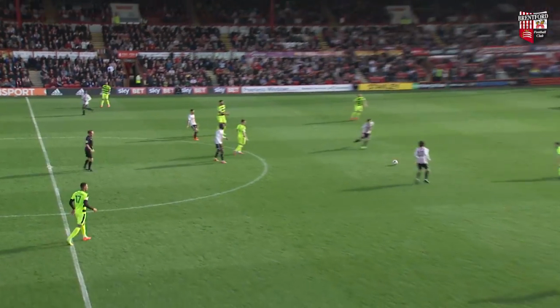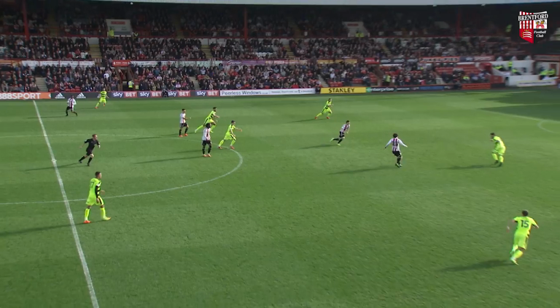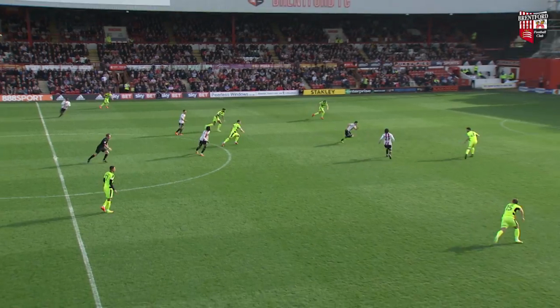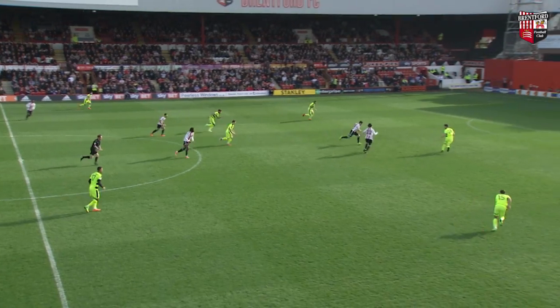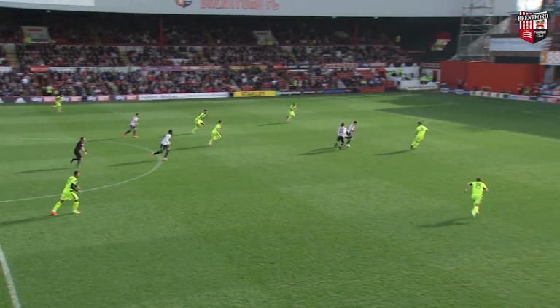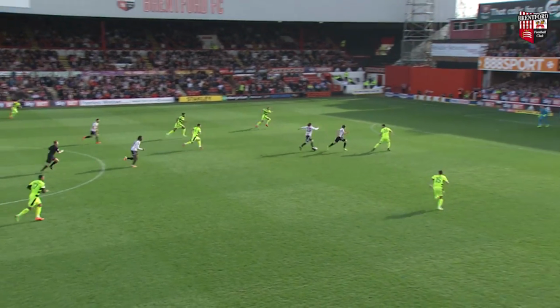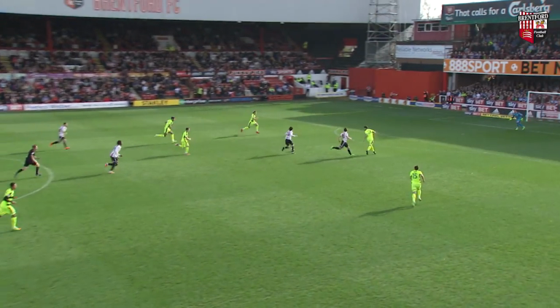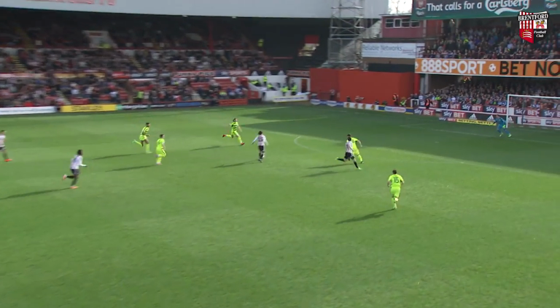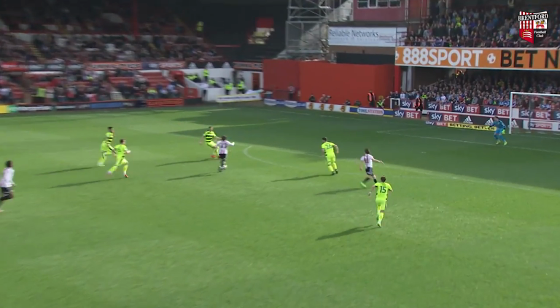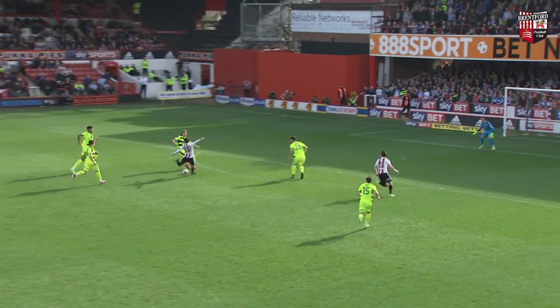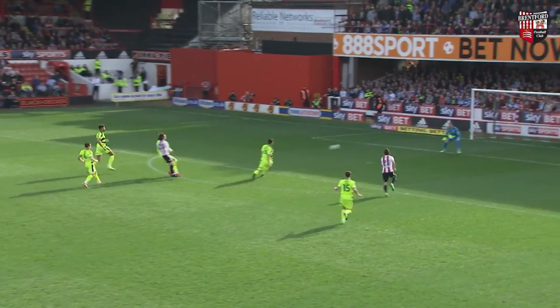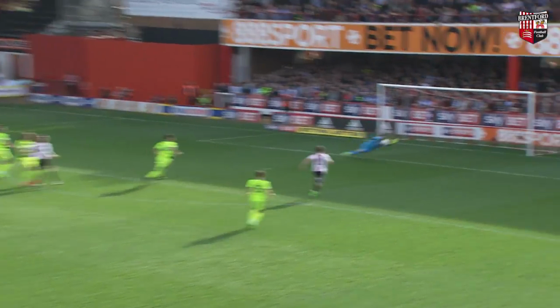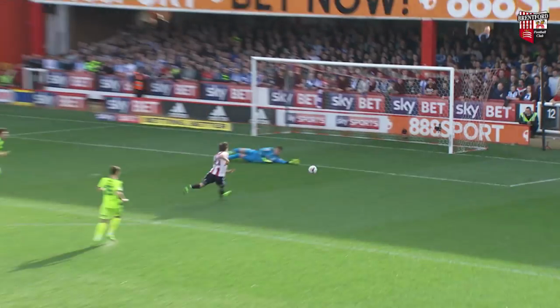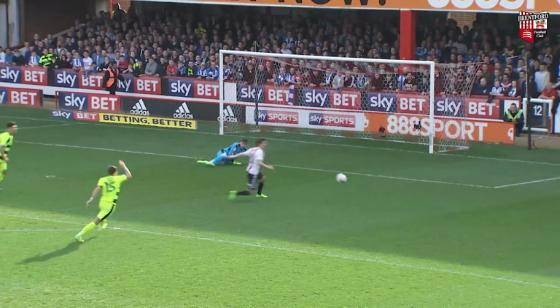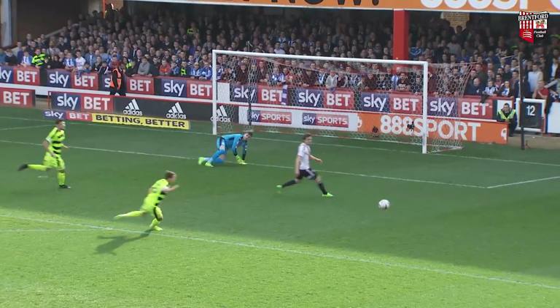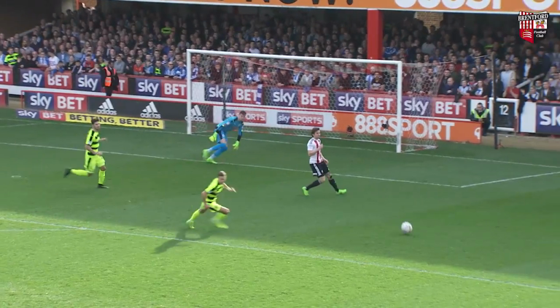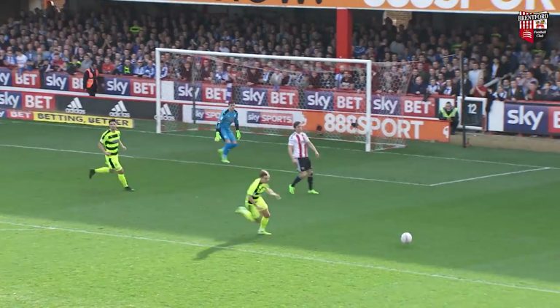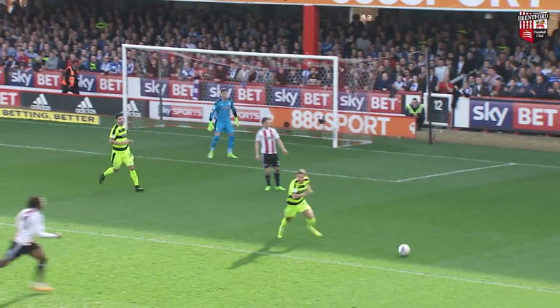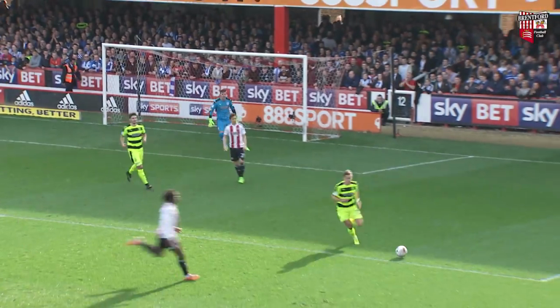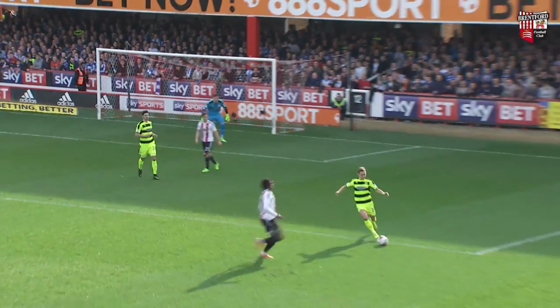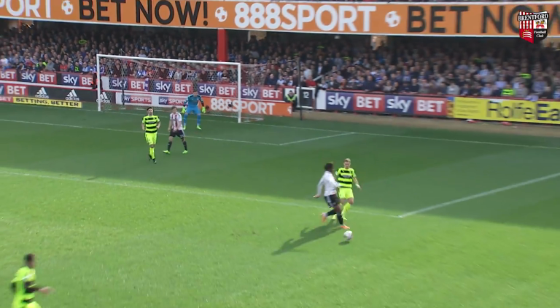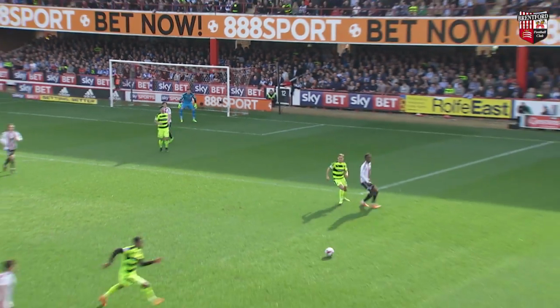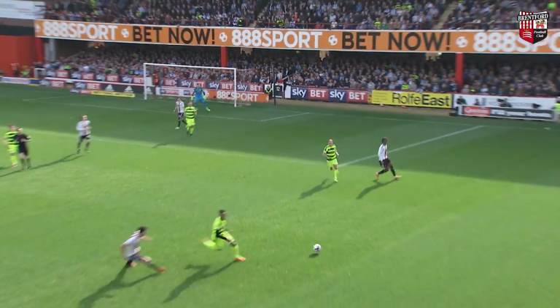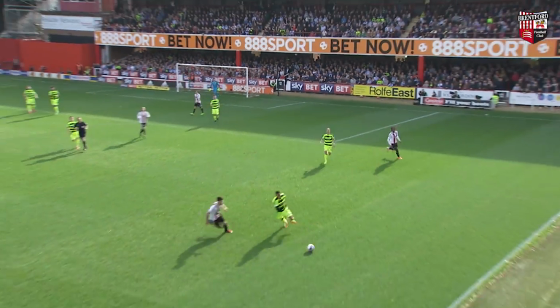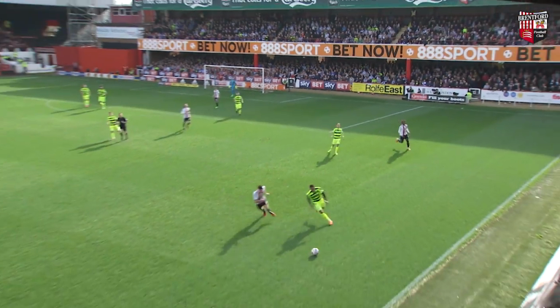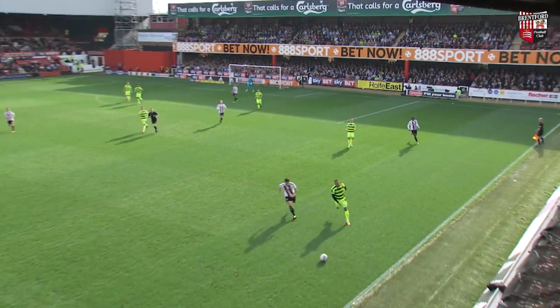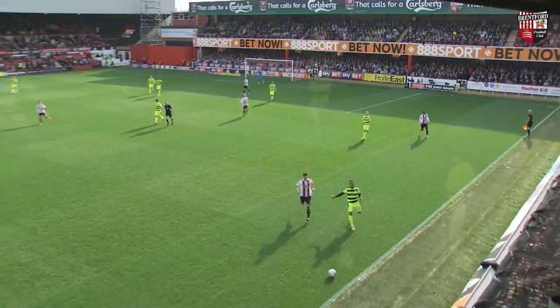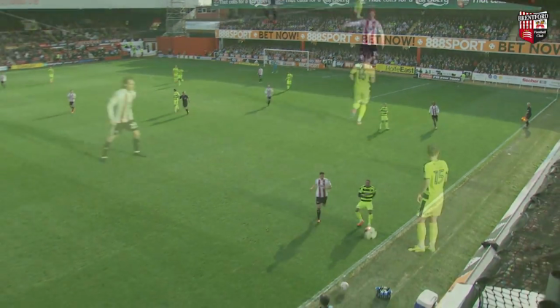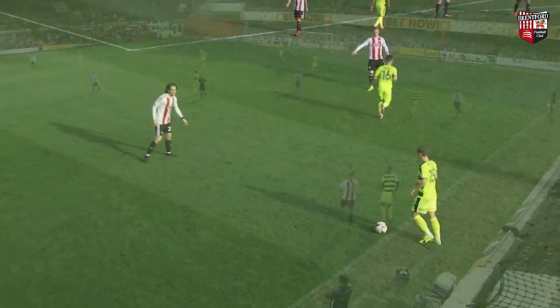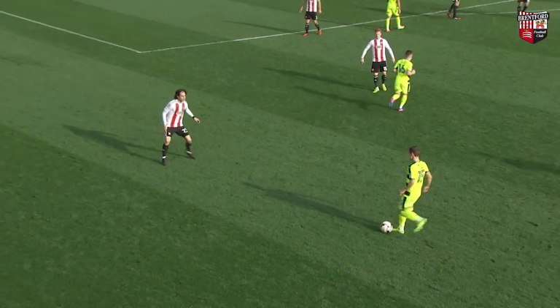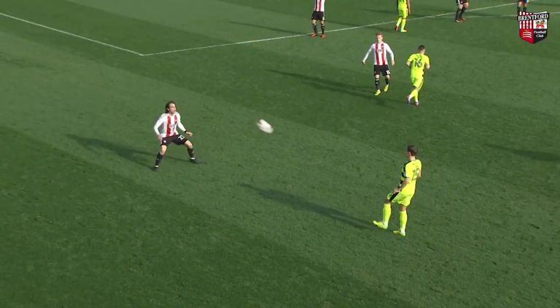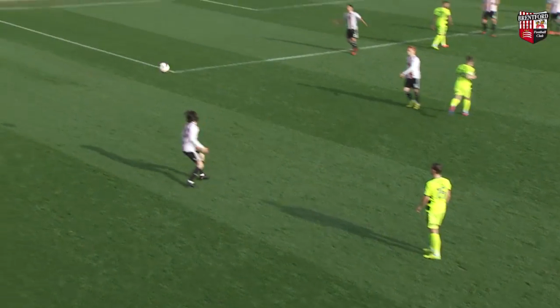In centre here, Brentford win the ball back. Here's Hotter — Hotter shoots! Good save by the keeper and it breaks away on this right-hand side.